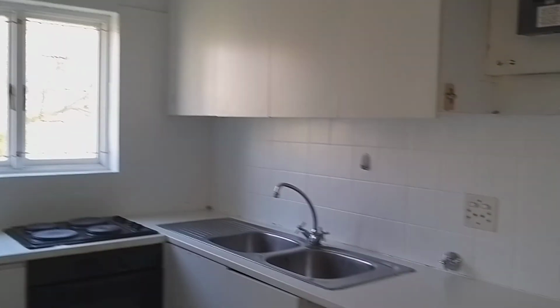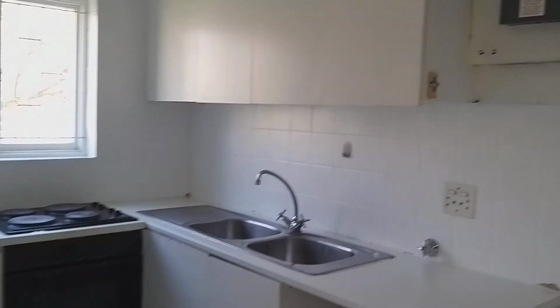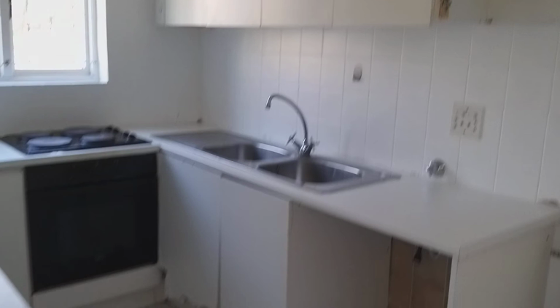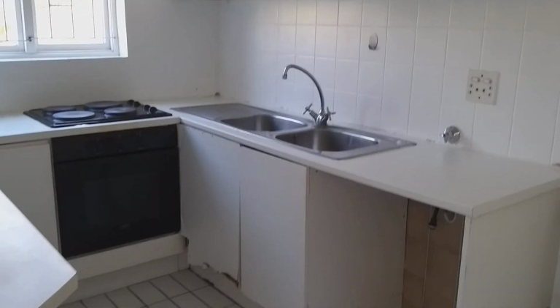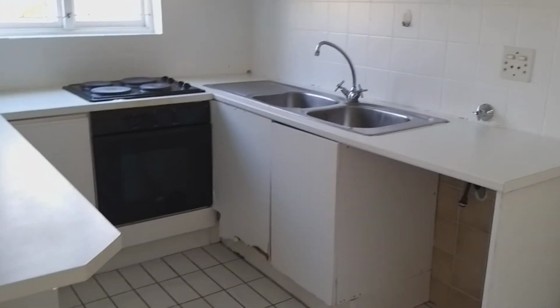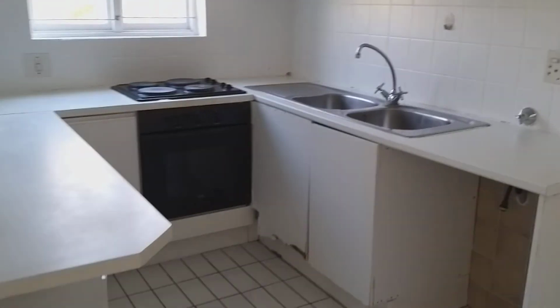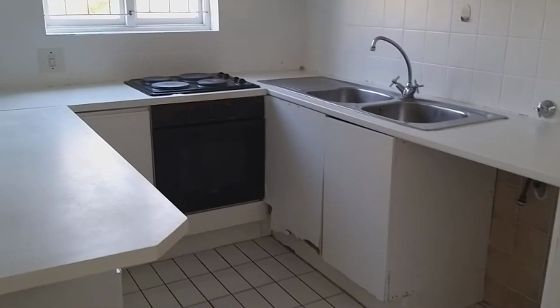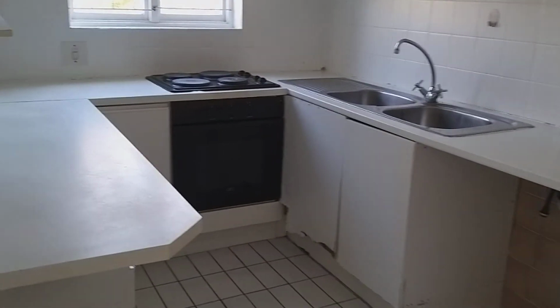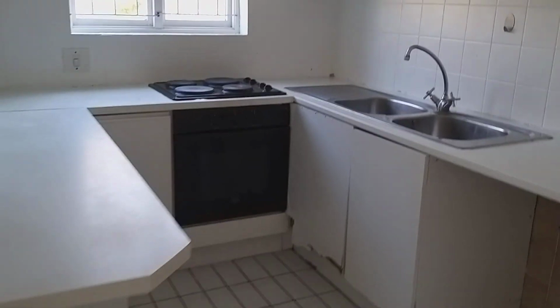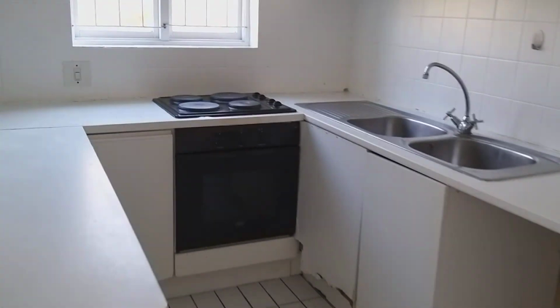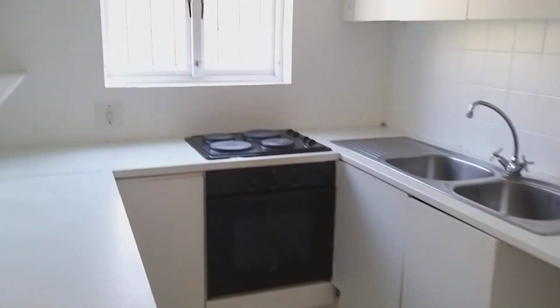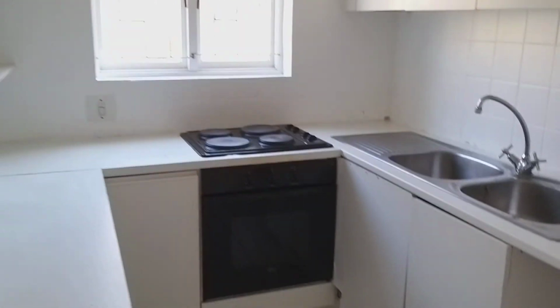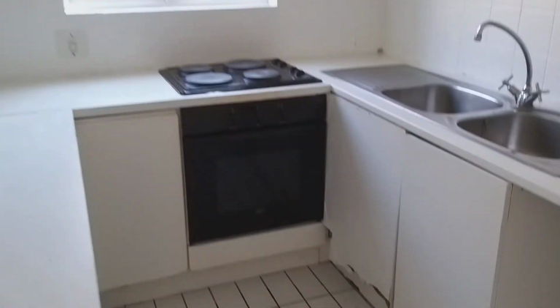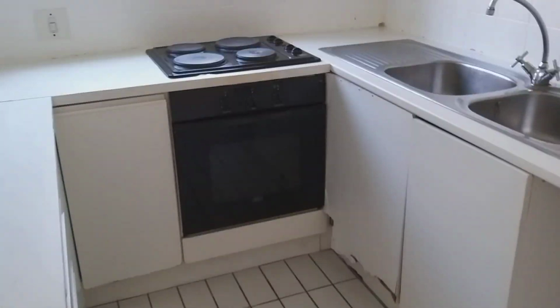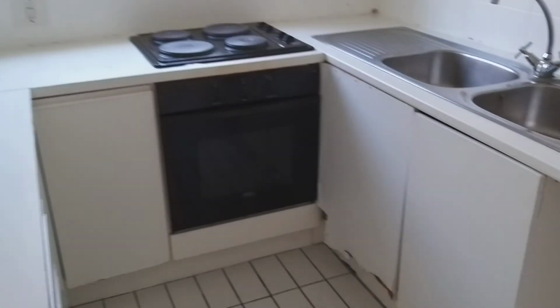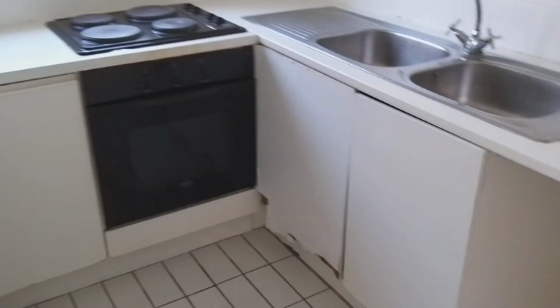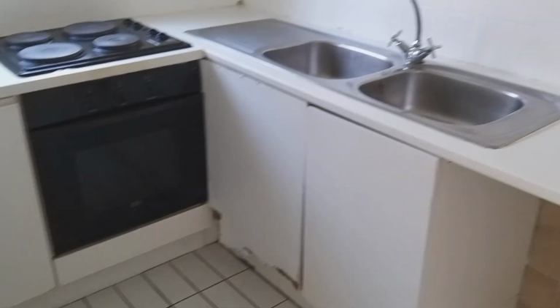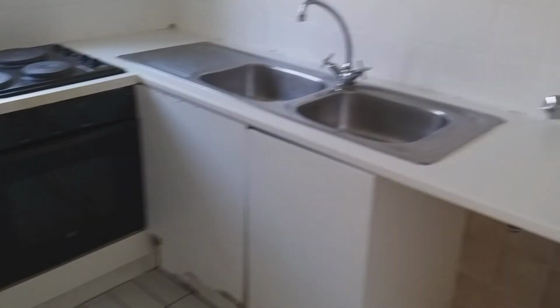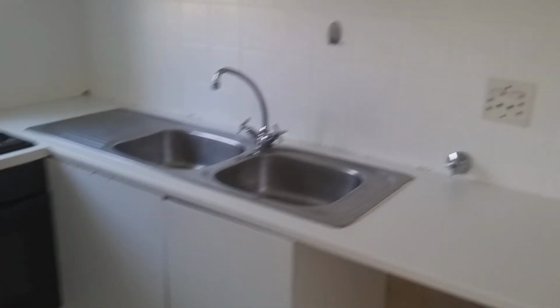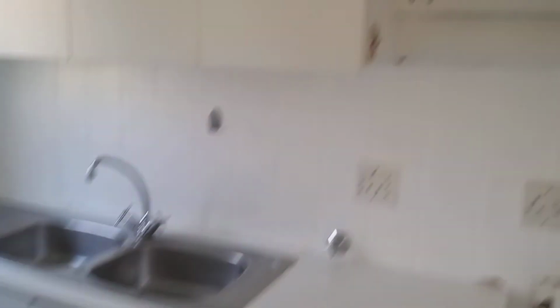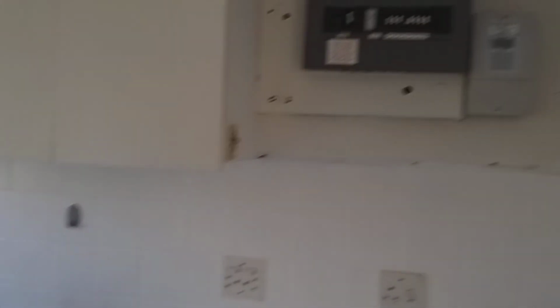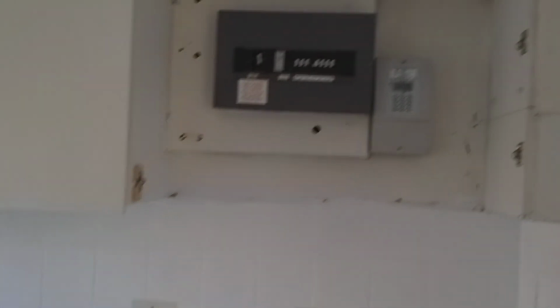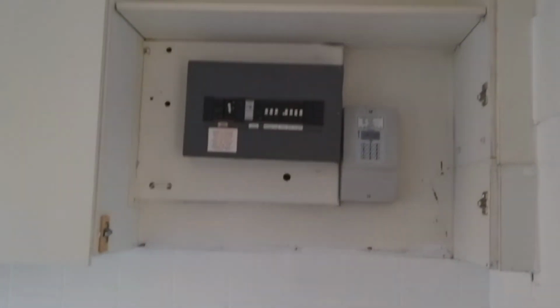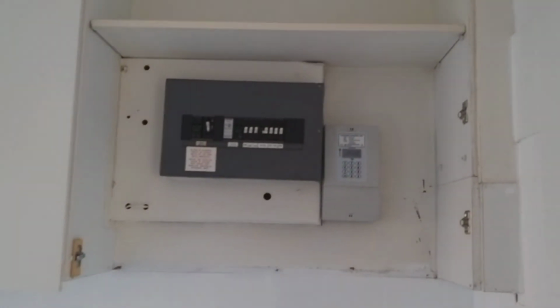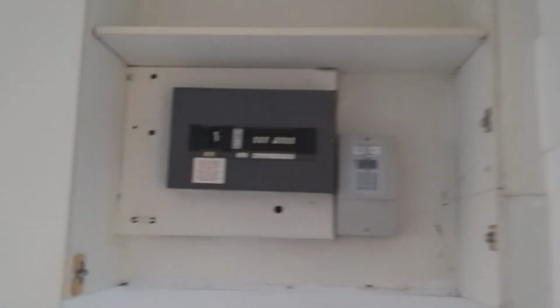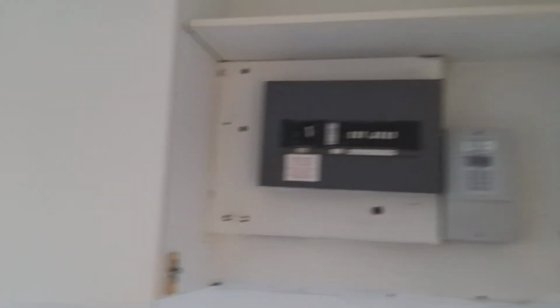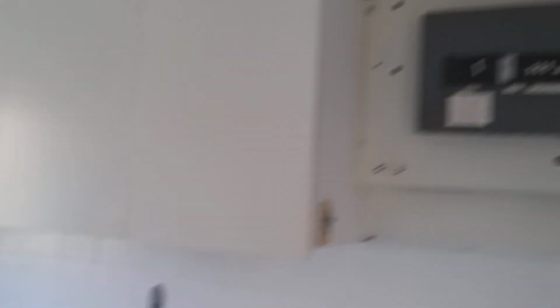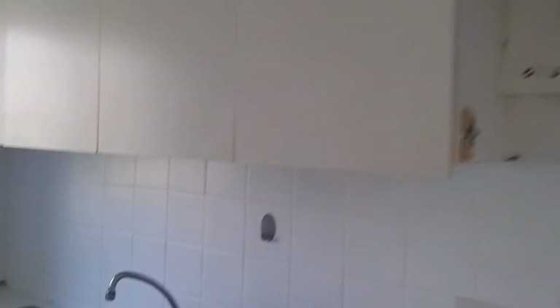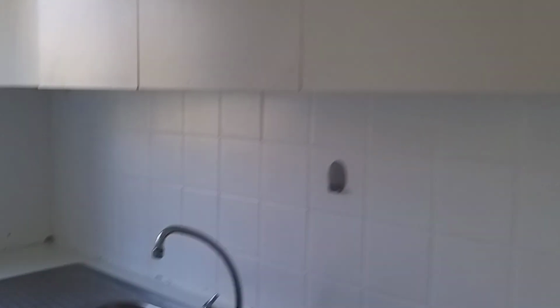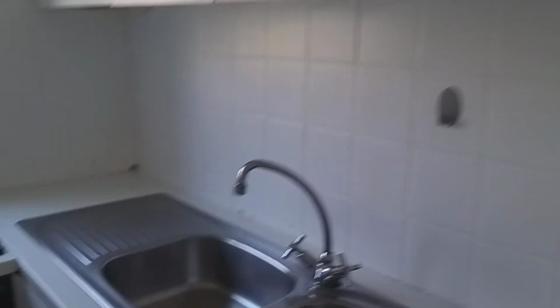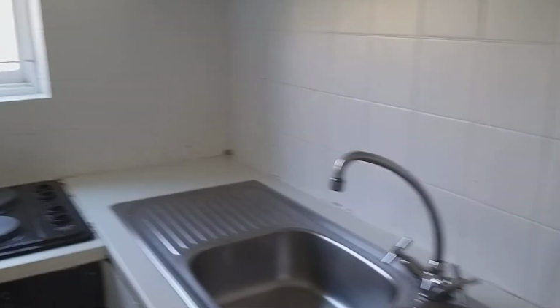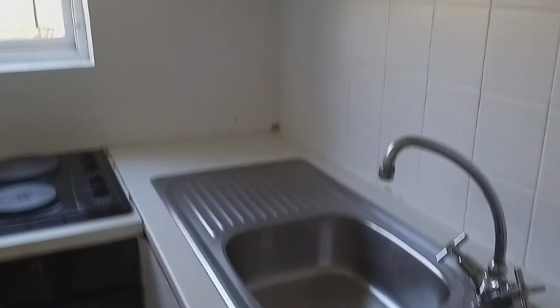We have a kitchen here. It will be fixed up a little bit — not completely renovated — but cupboards that are damaged will be redone.